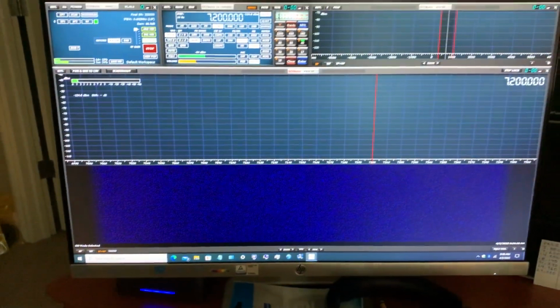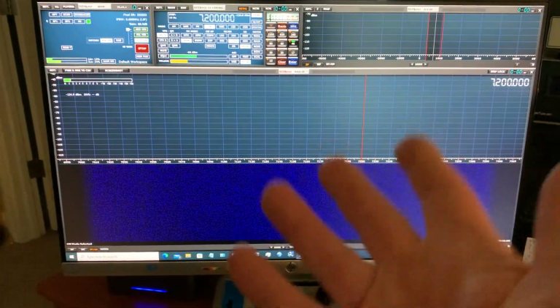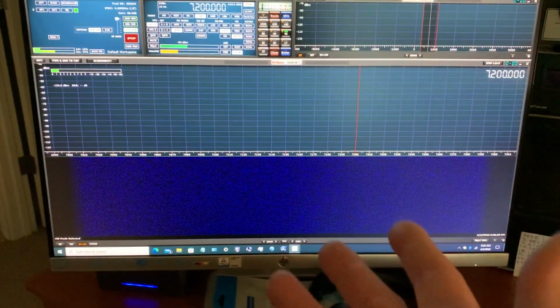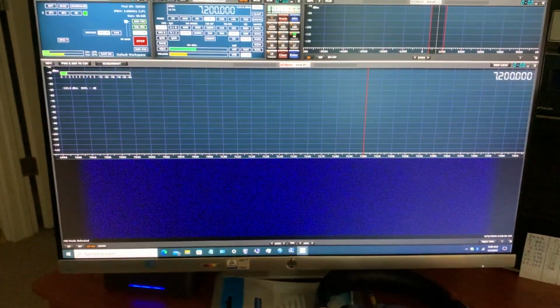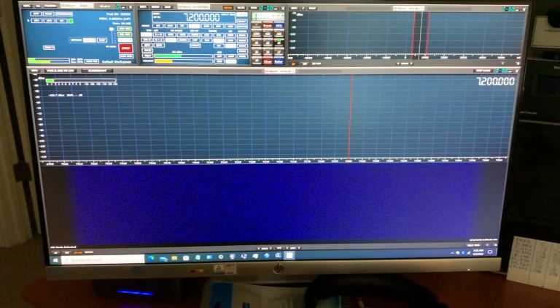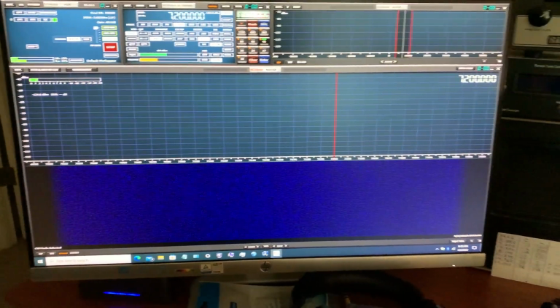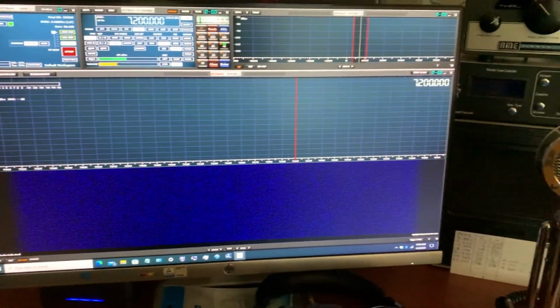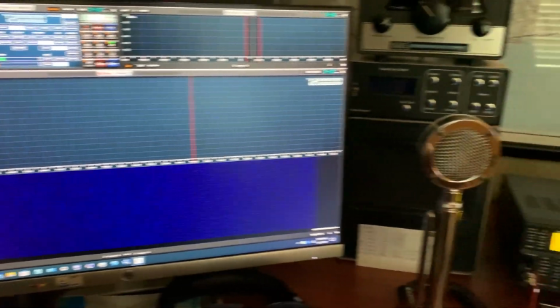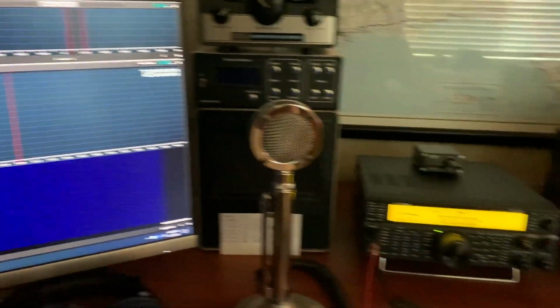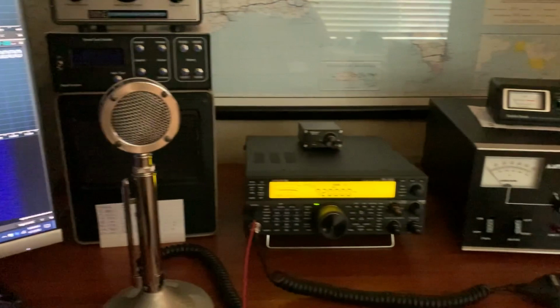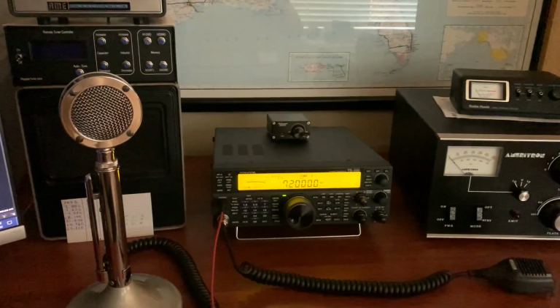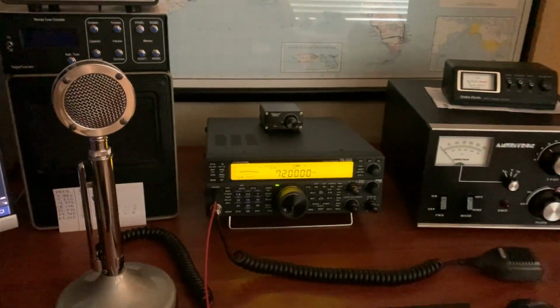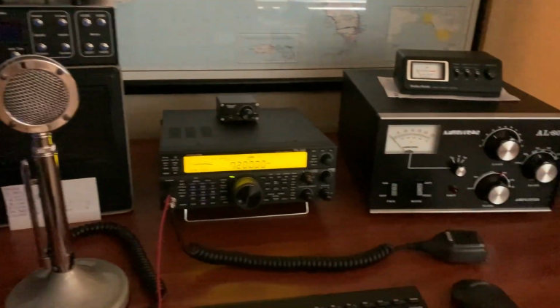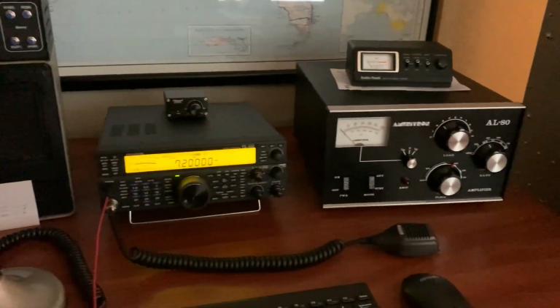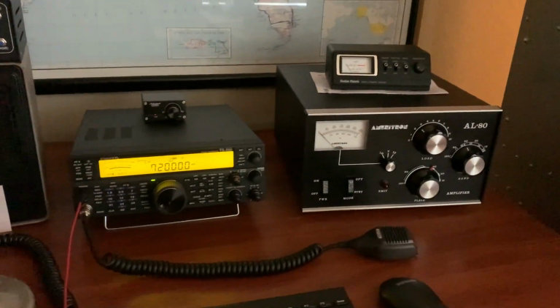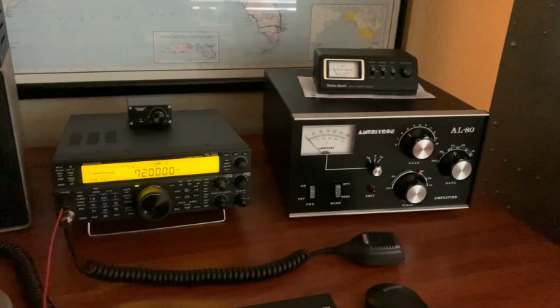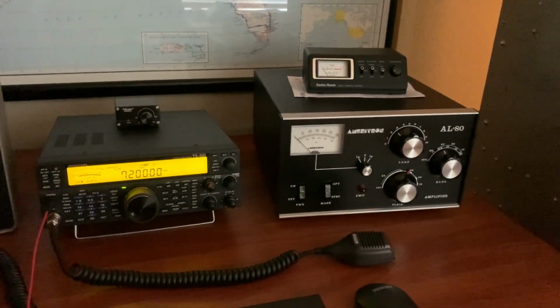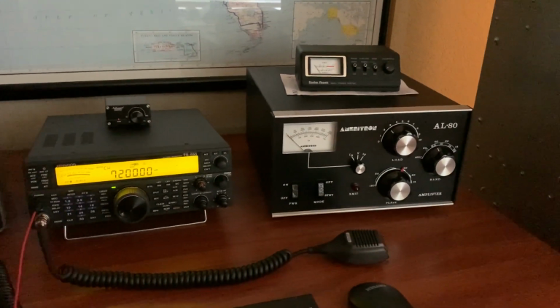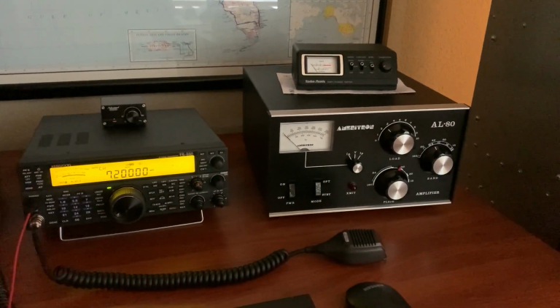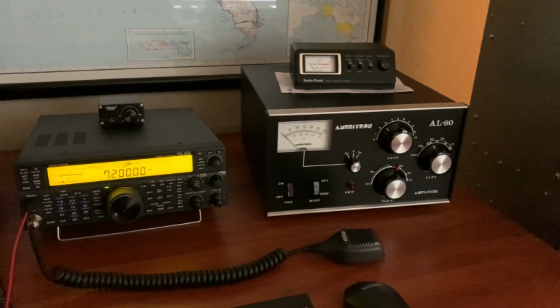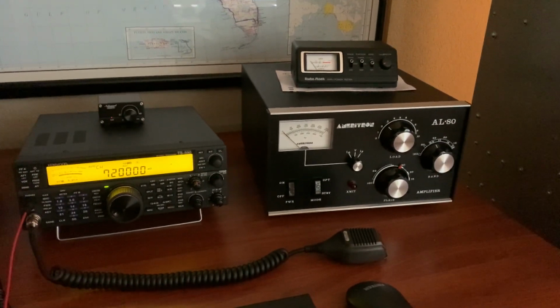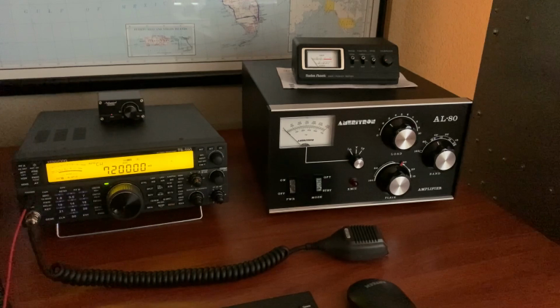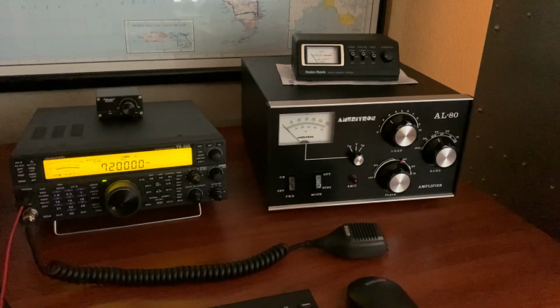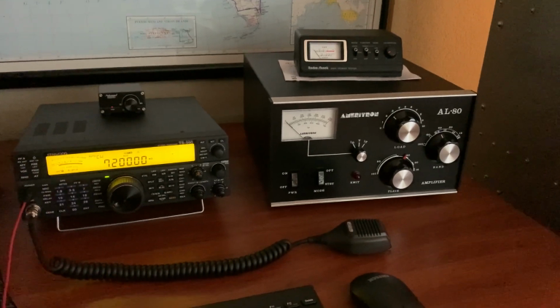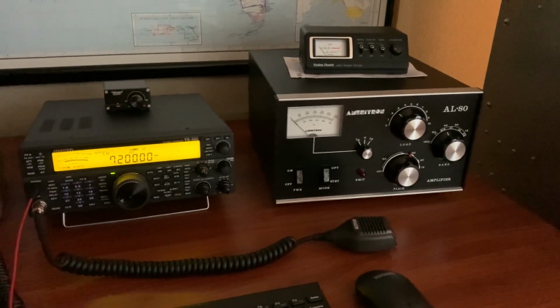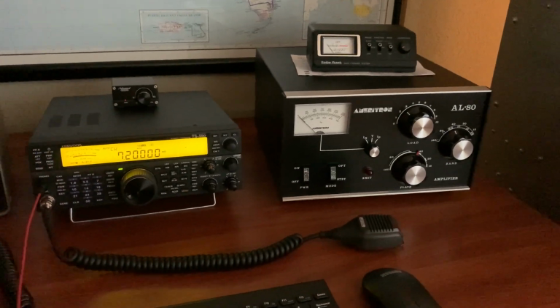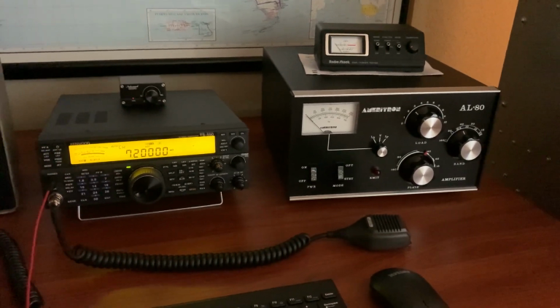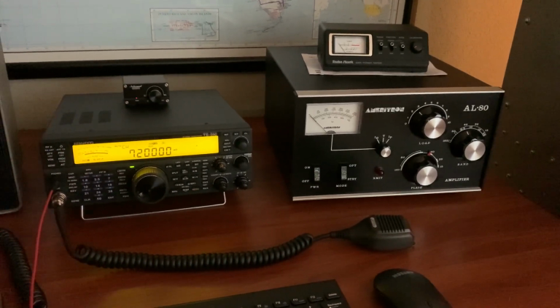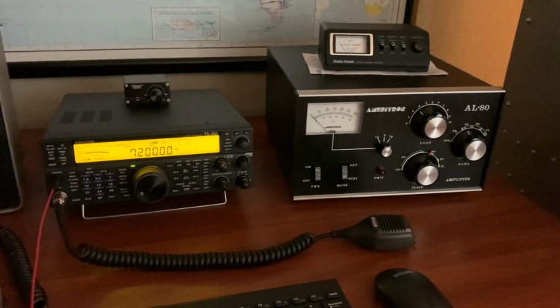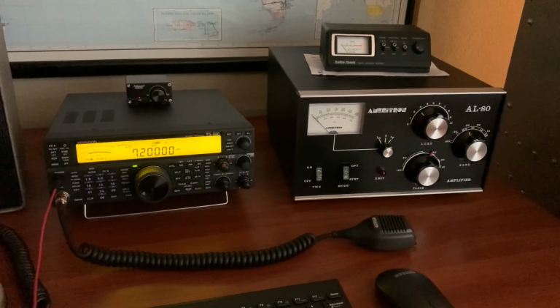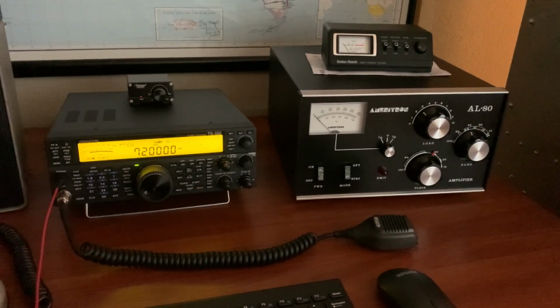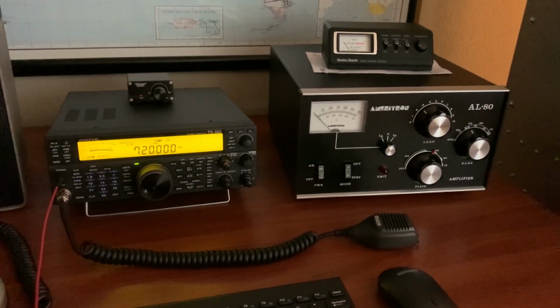Here's my new wireless keyboard and mouse for my pan adapter. Right now there's nothing there because I'm on dummy load, but I got the amplifier working, it does work, I'm getting full power out, the tube's good, it's working like gangbusters, so I'm really happy with it.